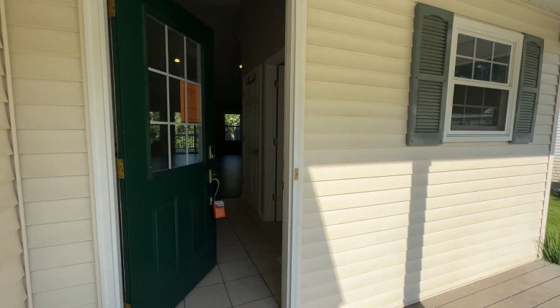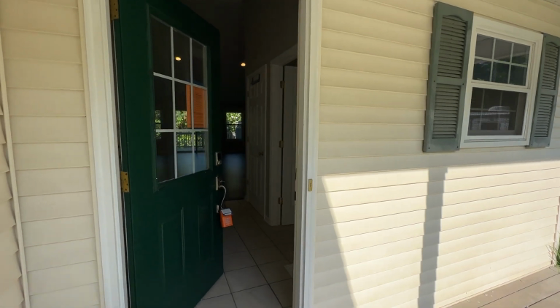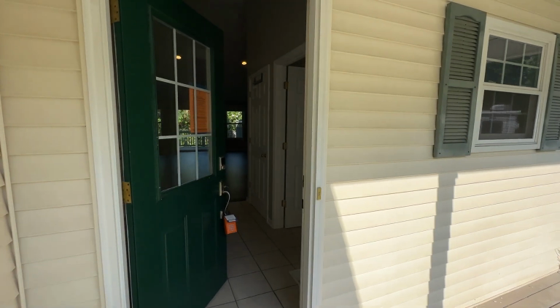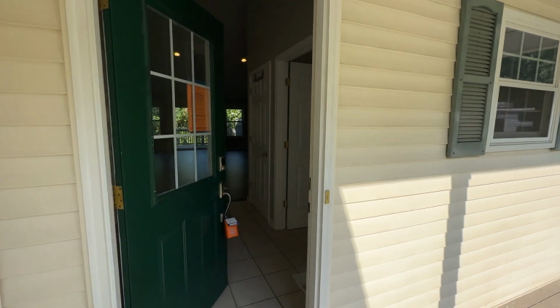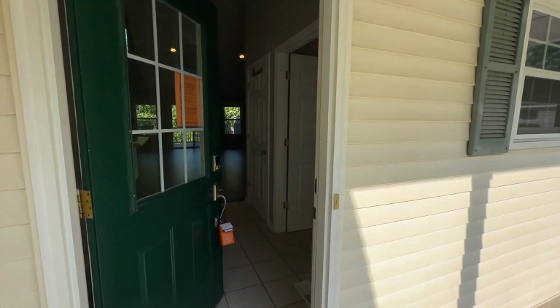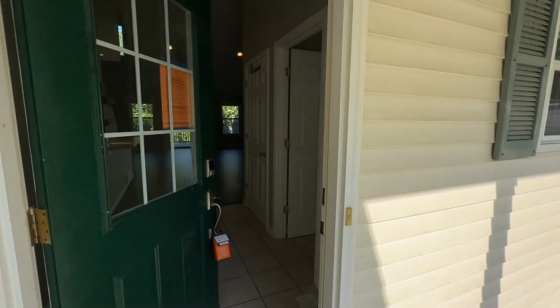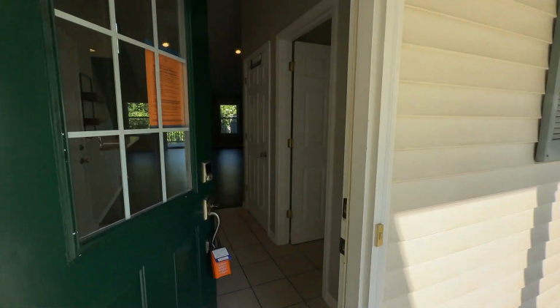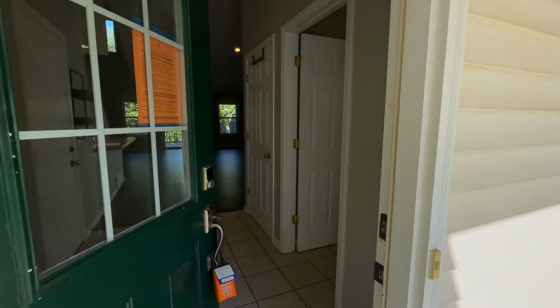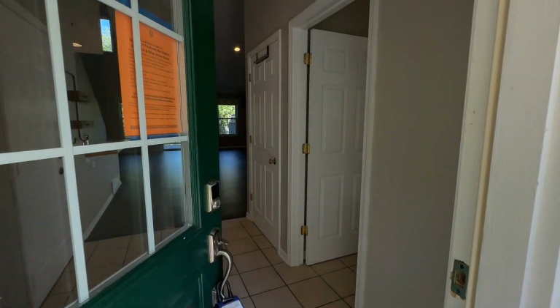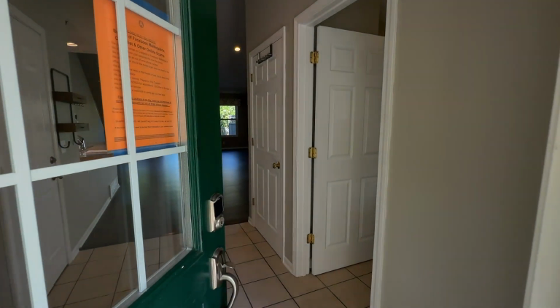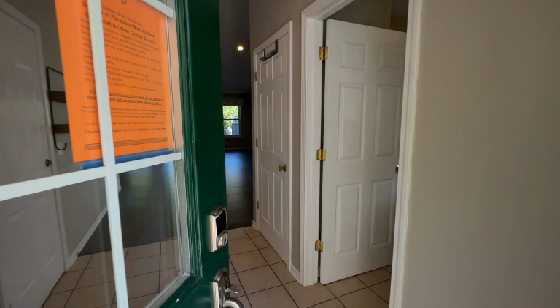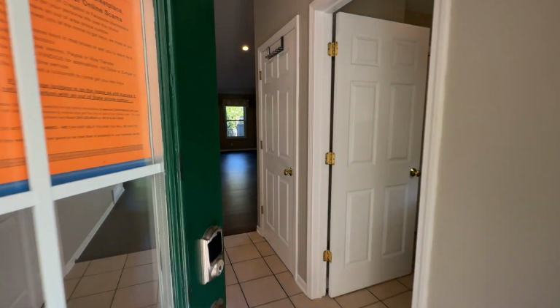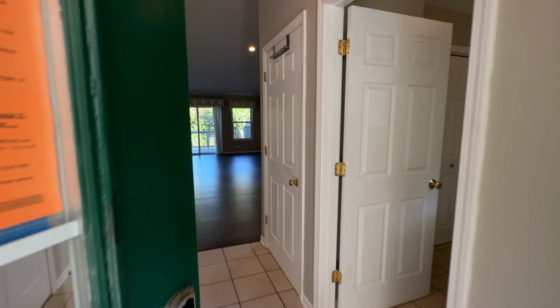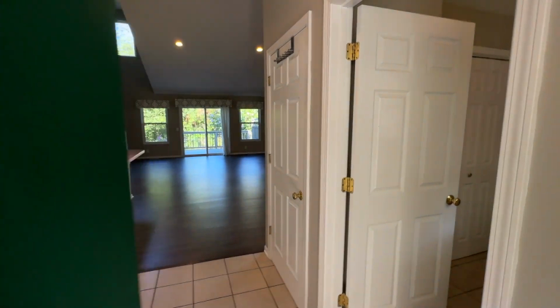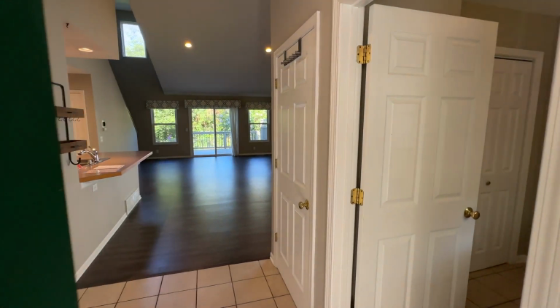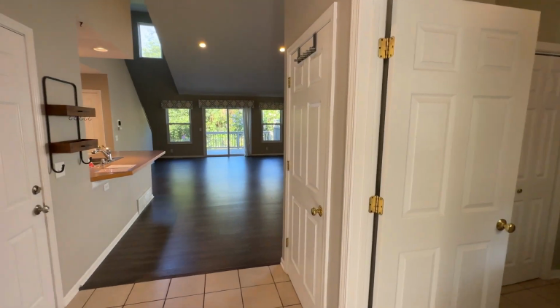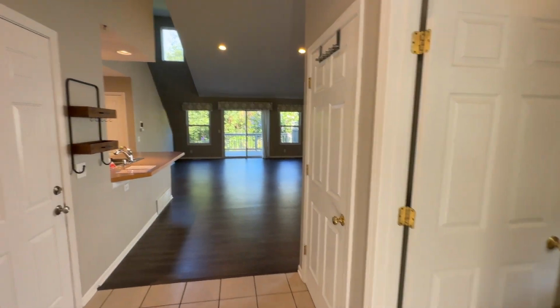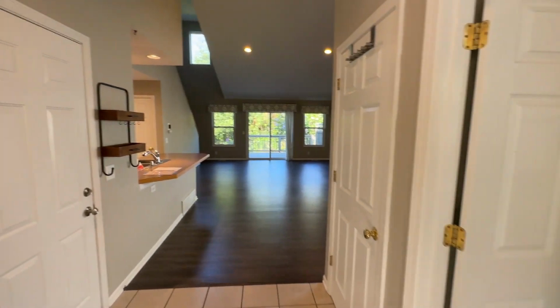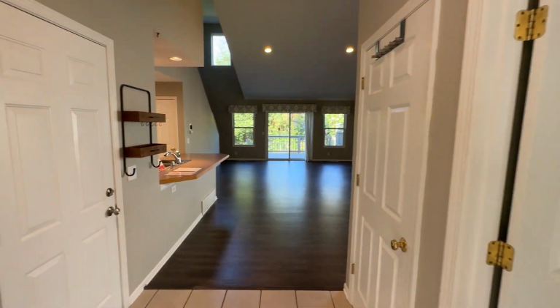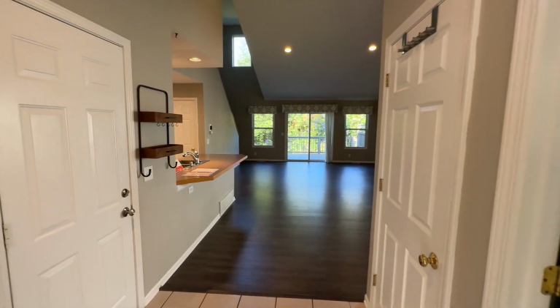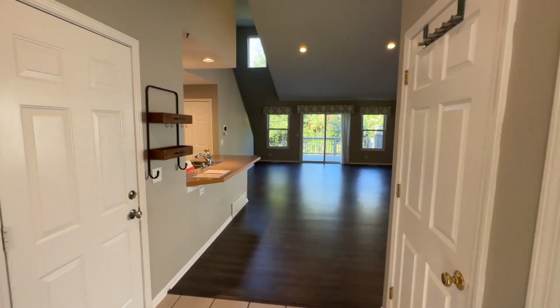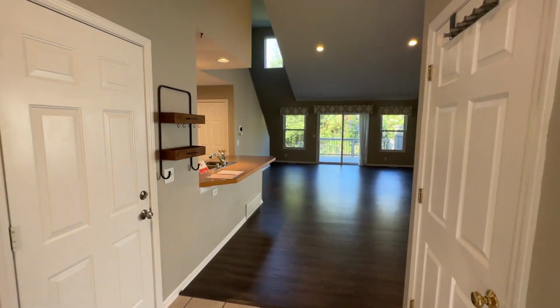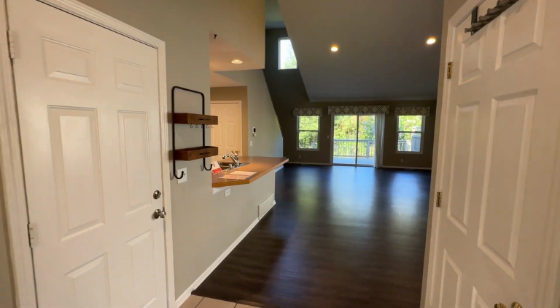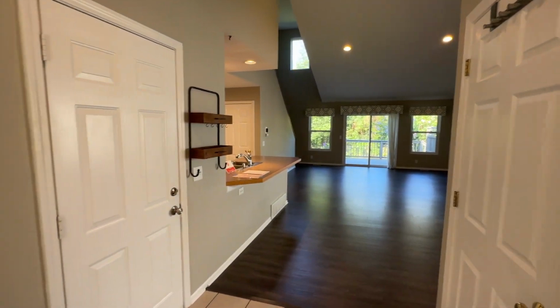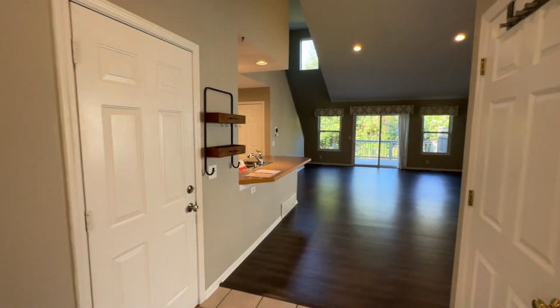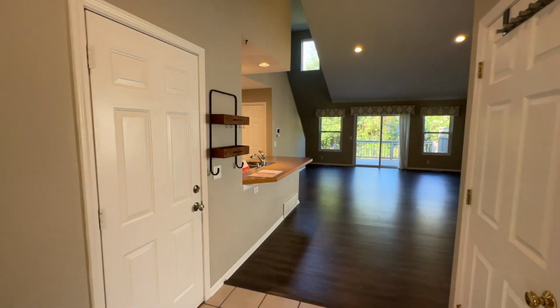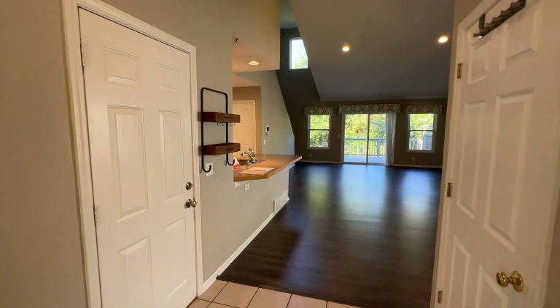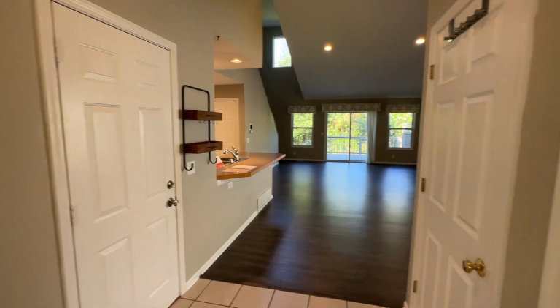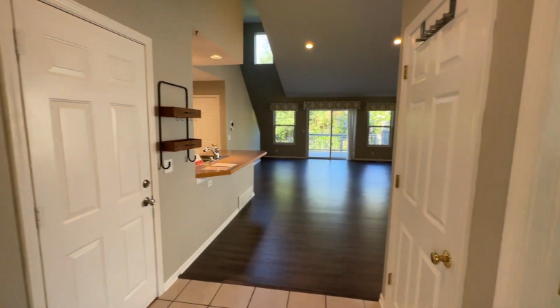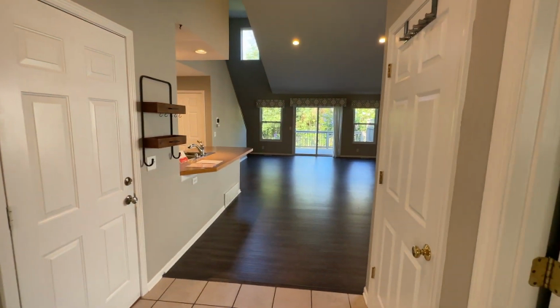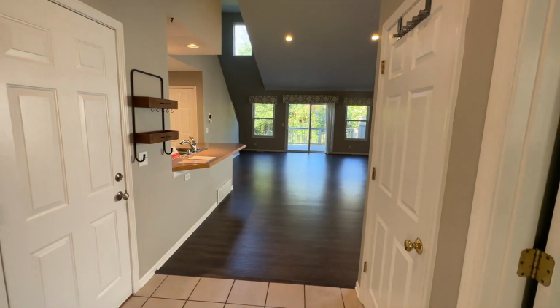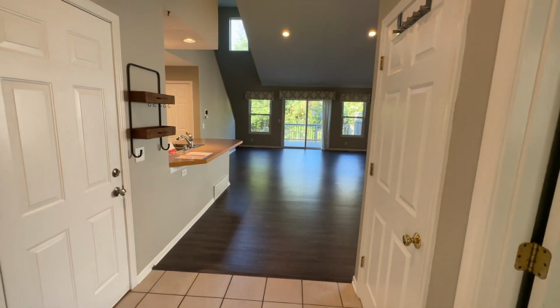Welcome to 17336 Hazel Street in Spring Lake. This is a three-bed, two-bath condo.